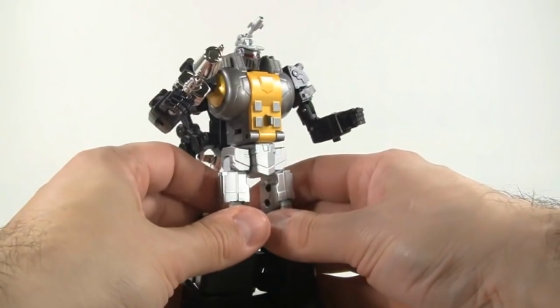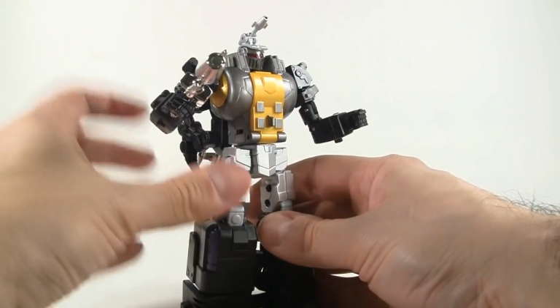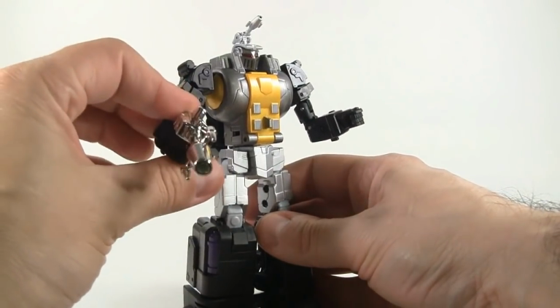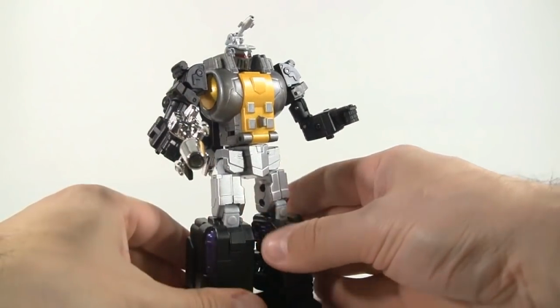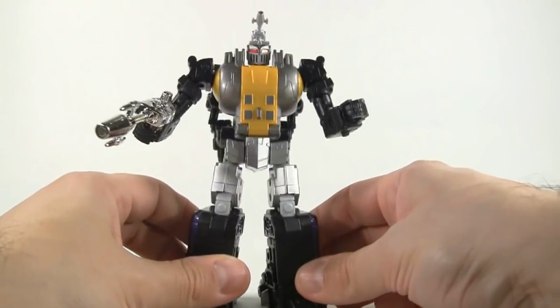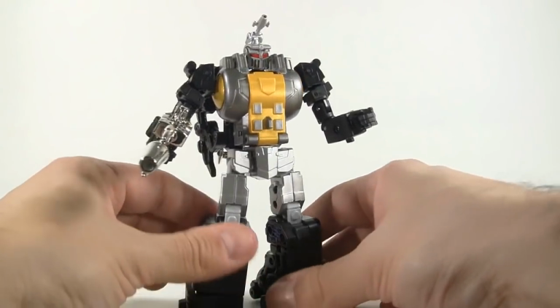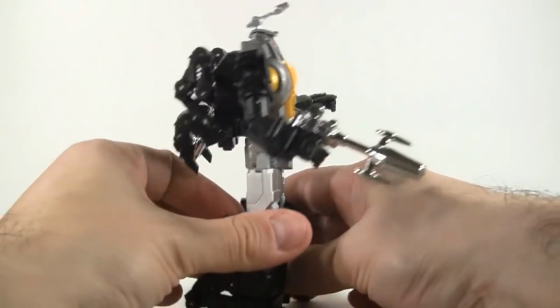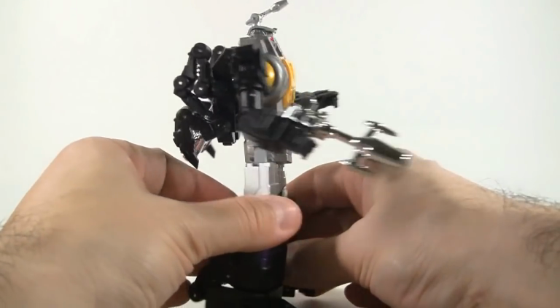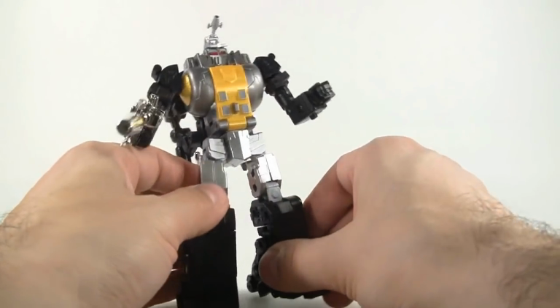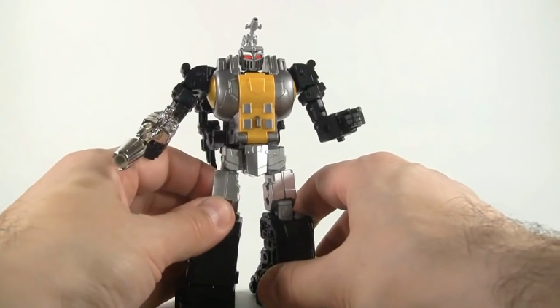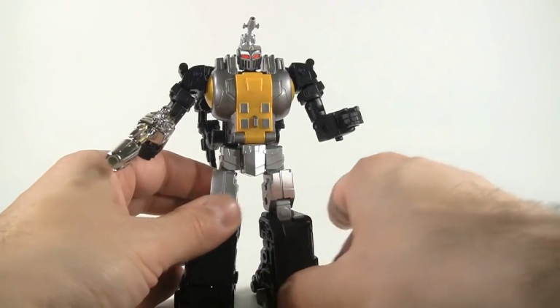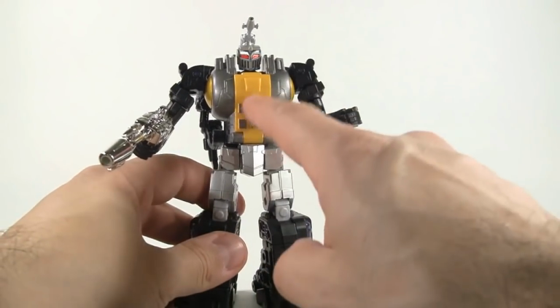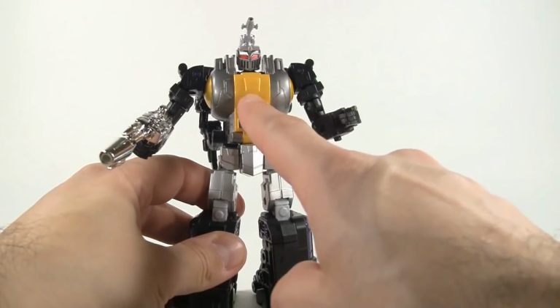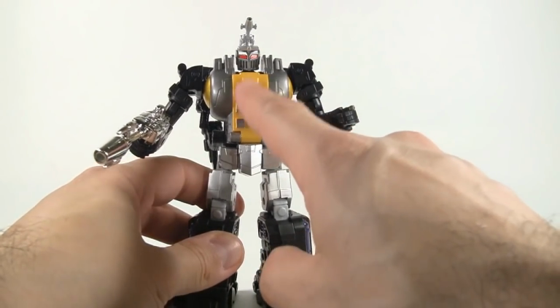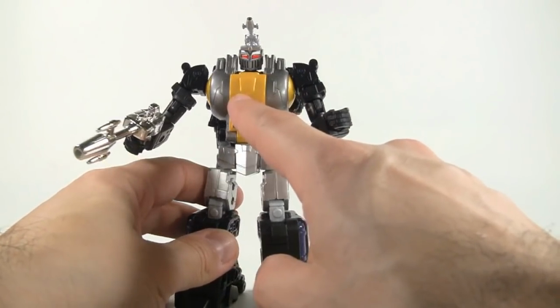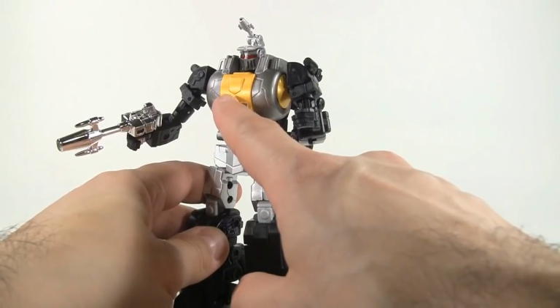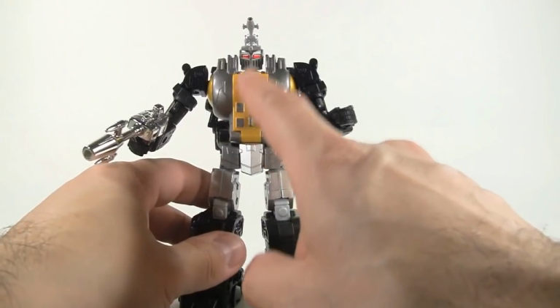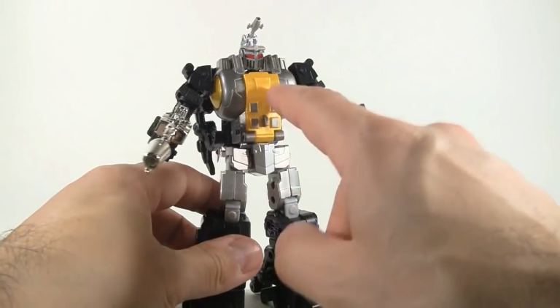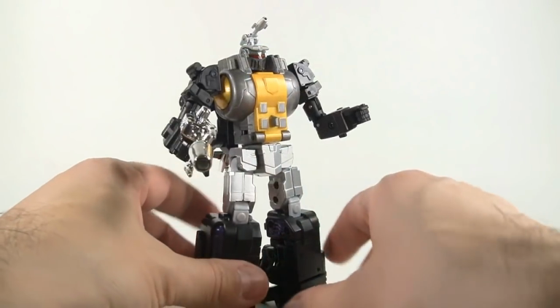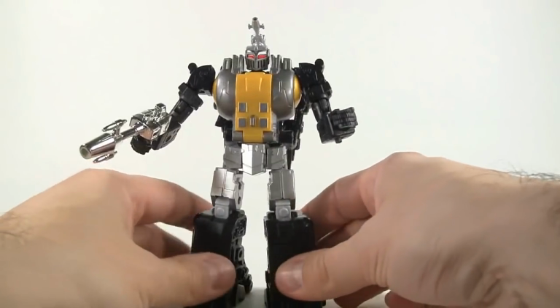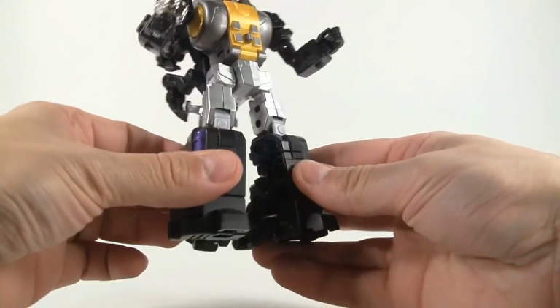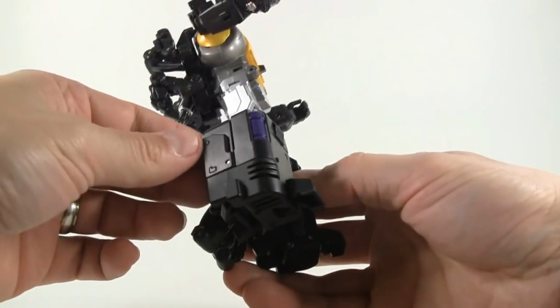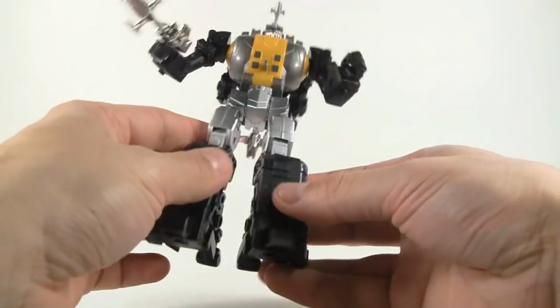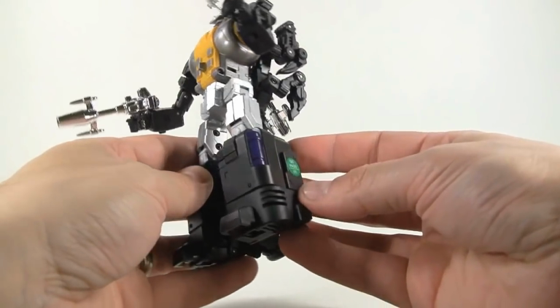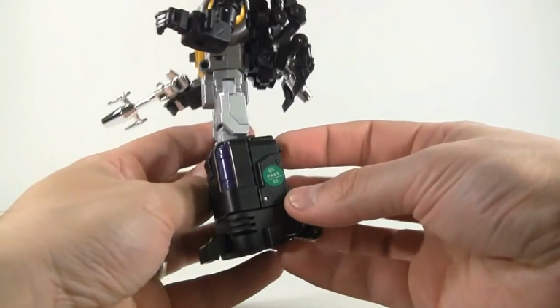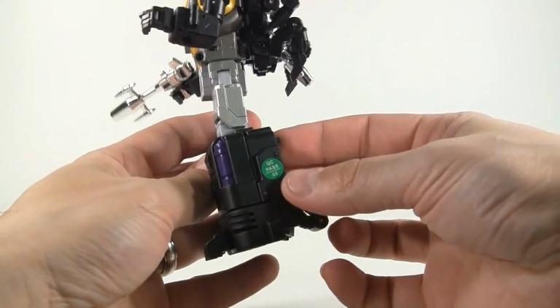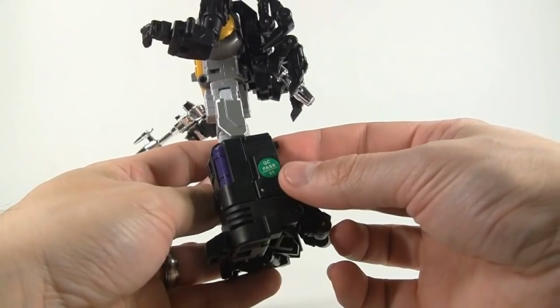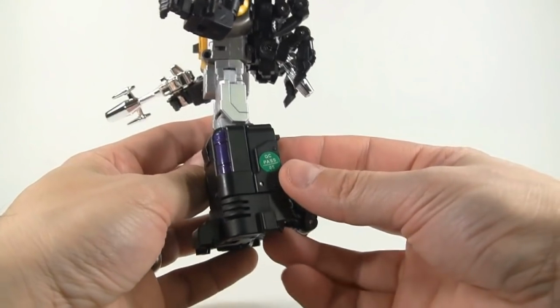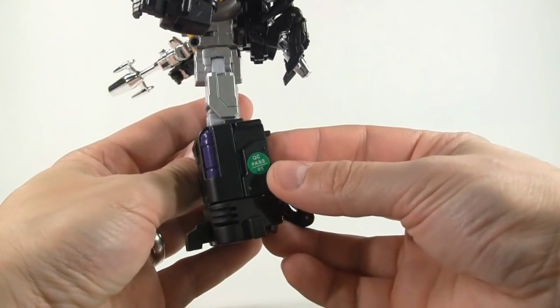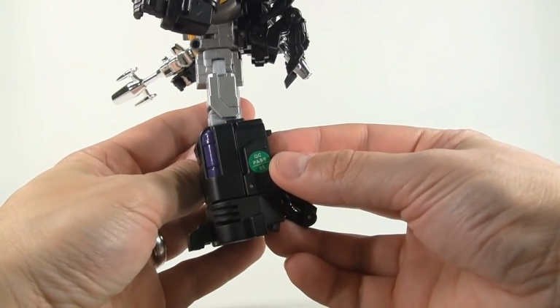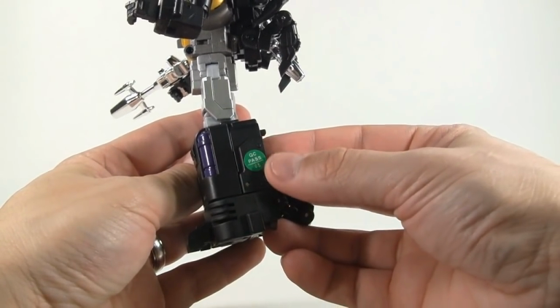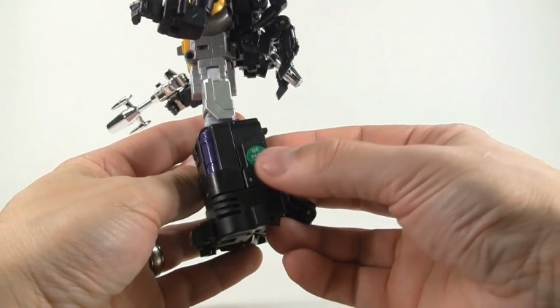There he is with the weapon attached, and I'm really digging the look of this figure. I can't wait to put a Decepticon faction logo on there — I'll probably do that by the end of the review to show you guys what it looks like. You also get a little quality control sticker, which is nice.